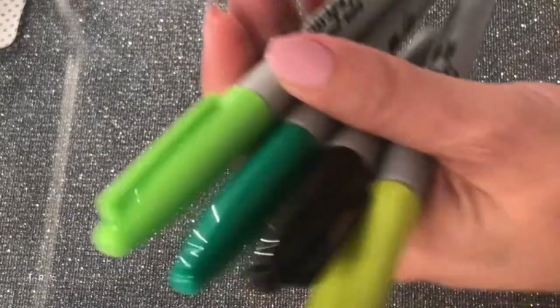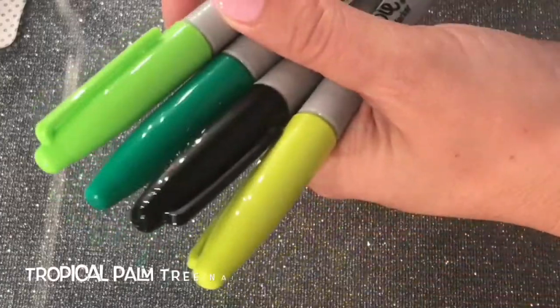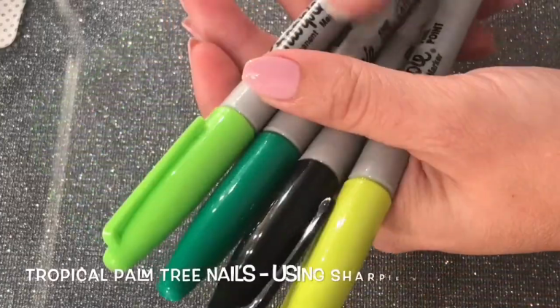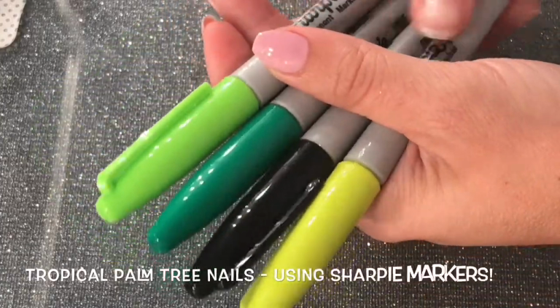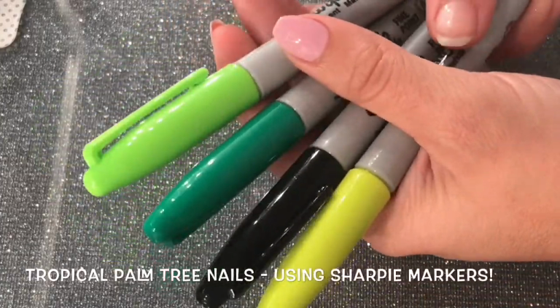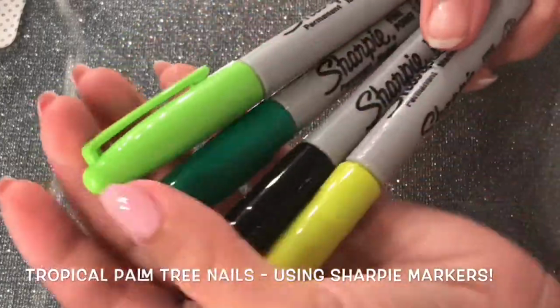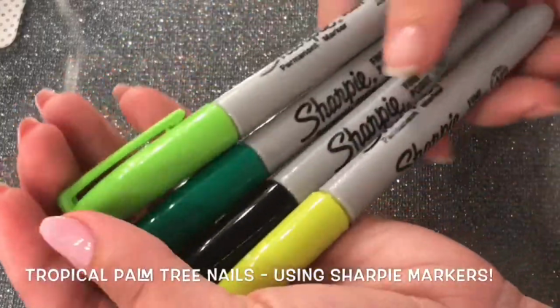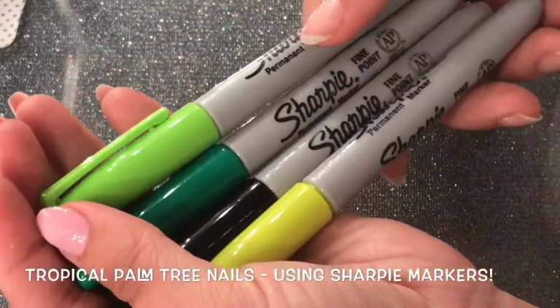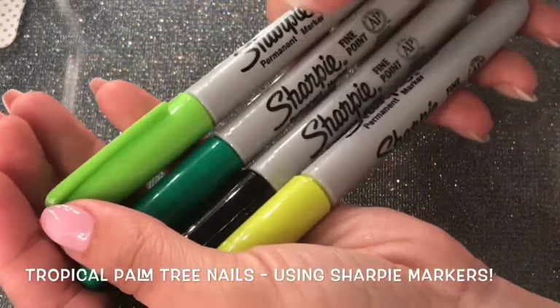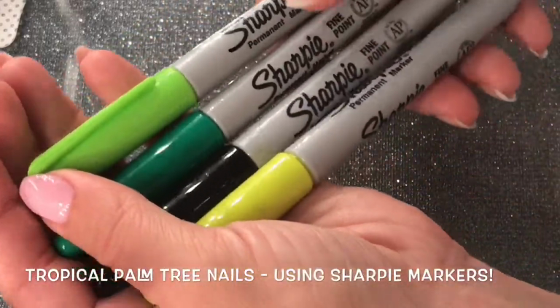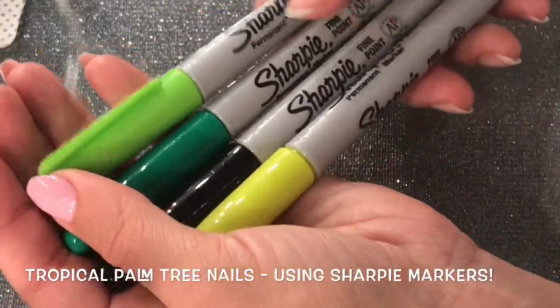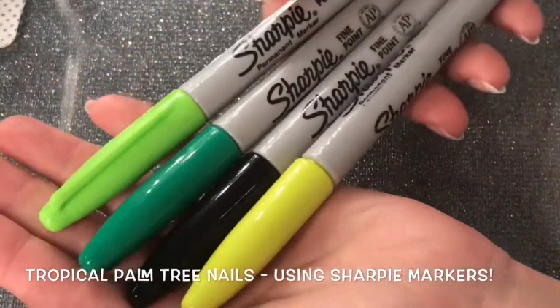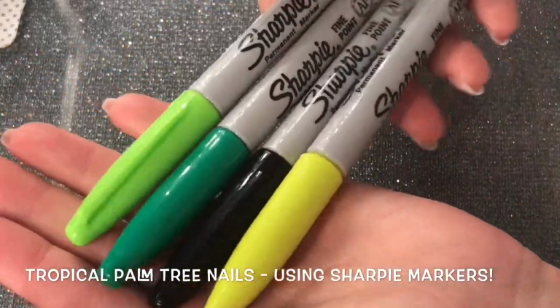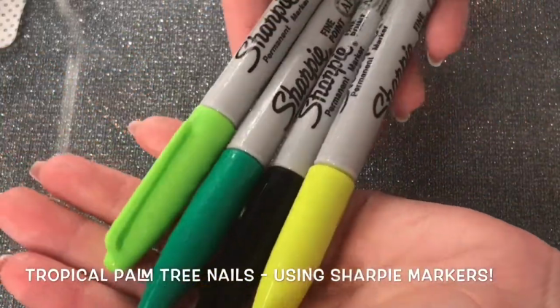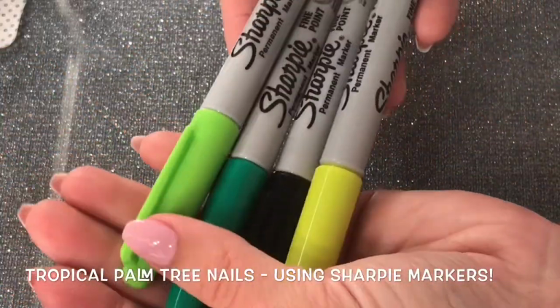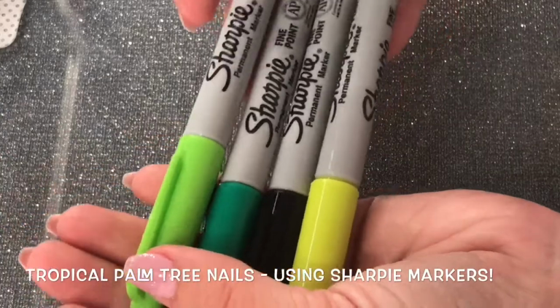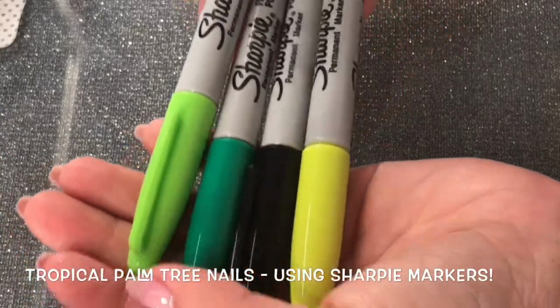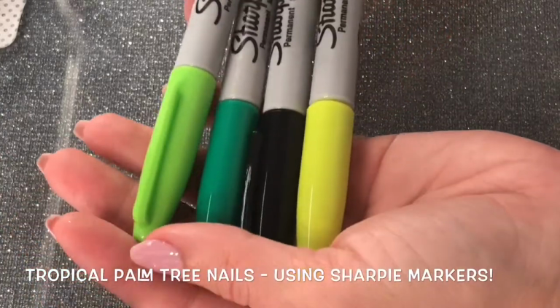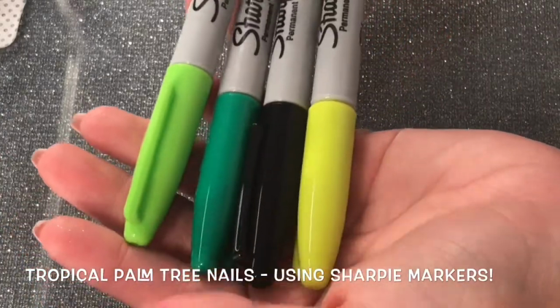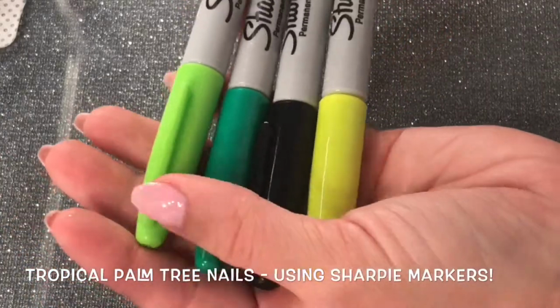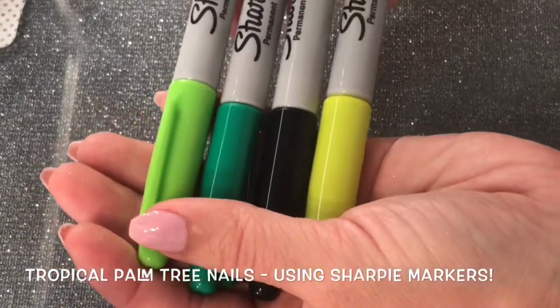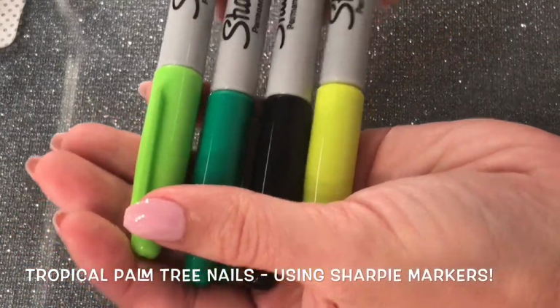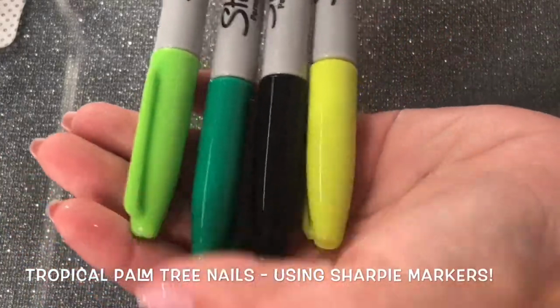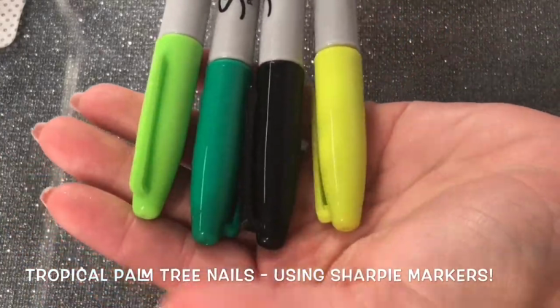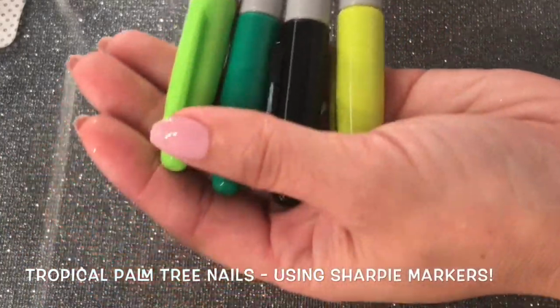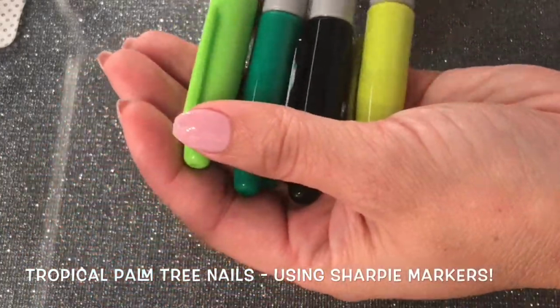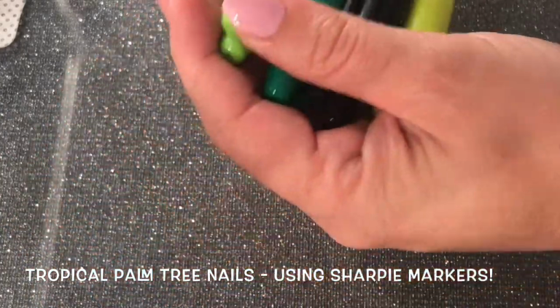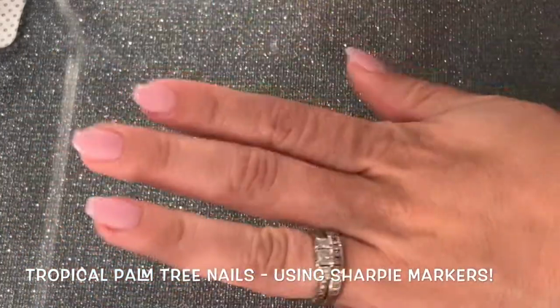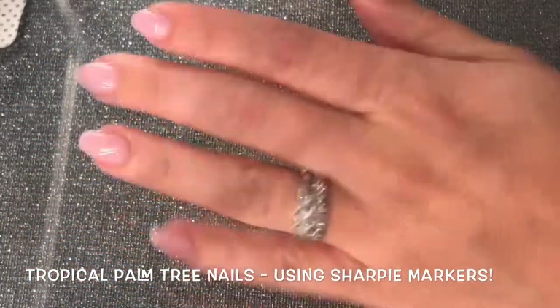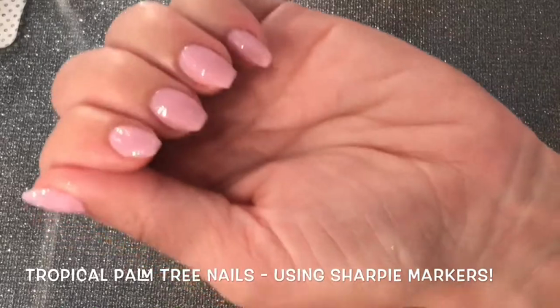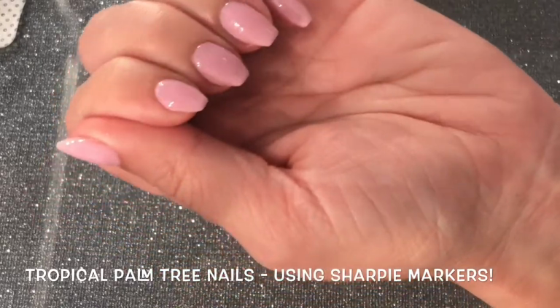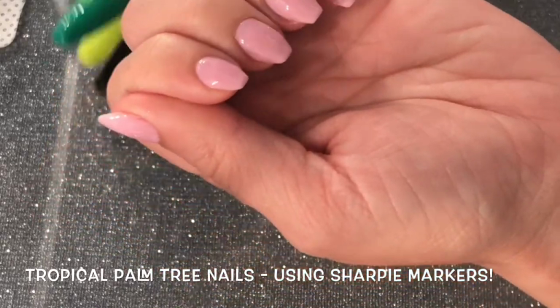Hey guys, today I'm going to show you how to do a nail design using sharpie markers. The colors I'll be using are just three types of green and a black marker.